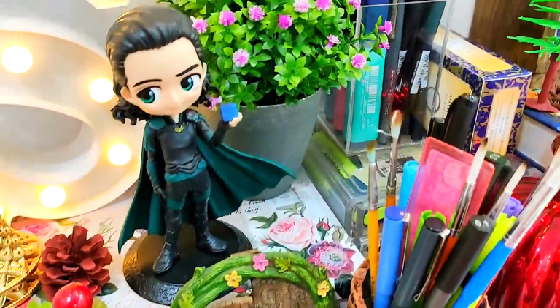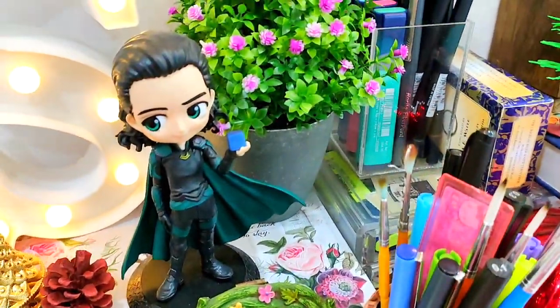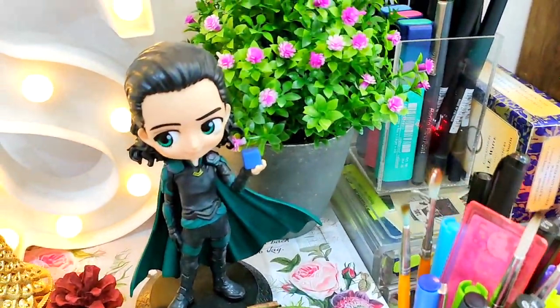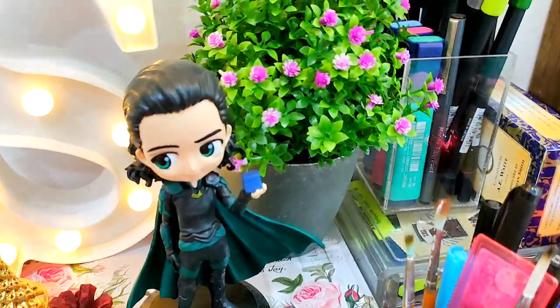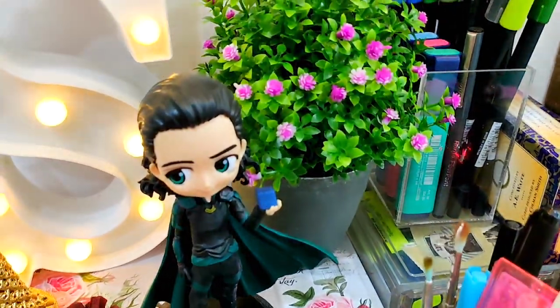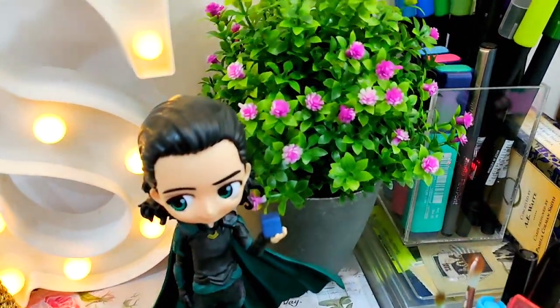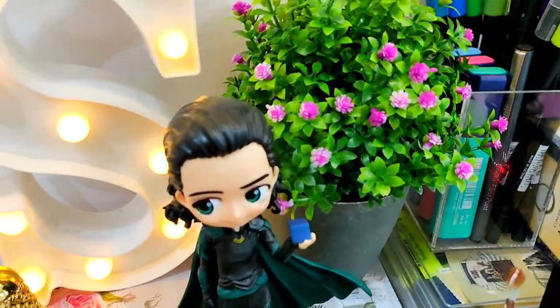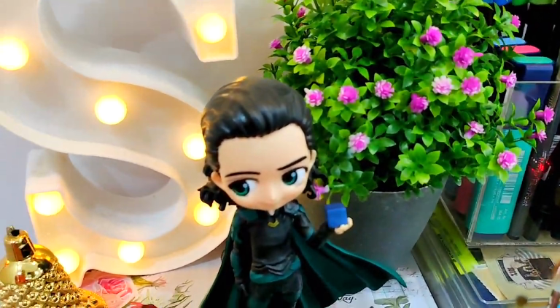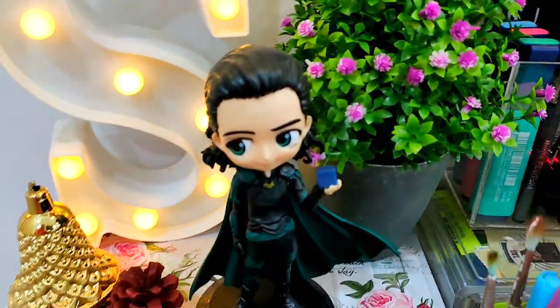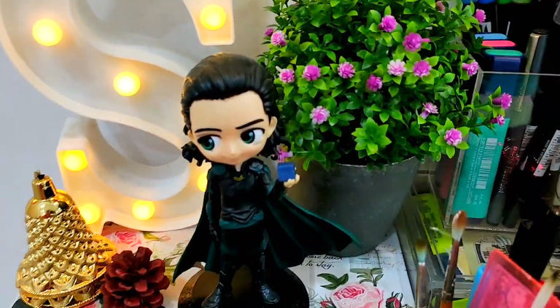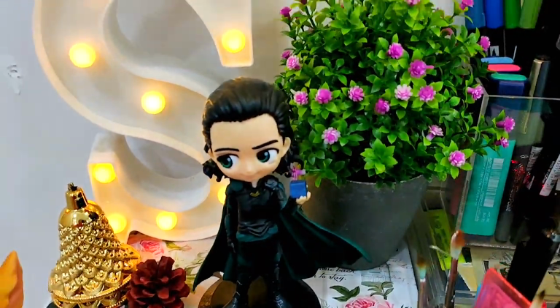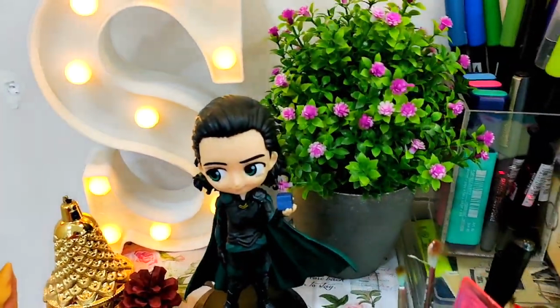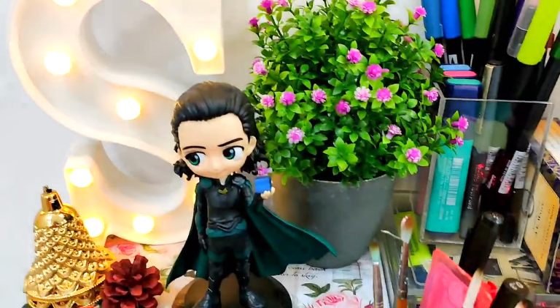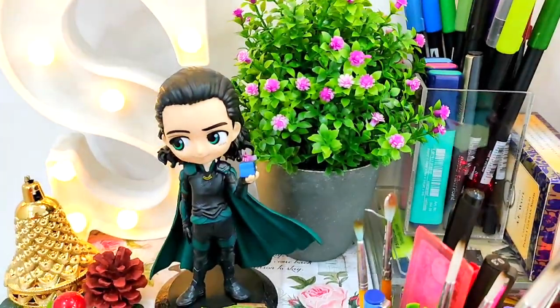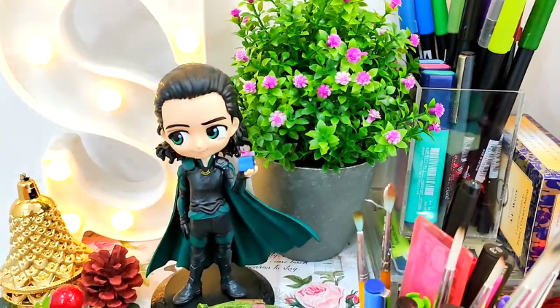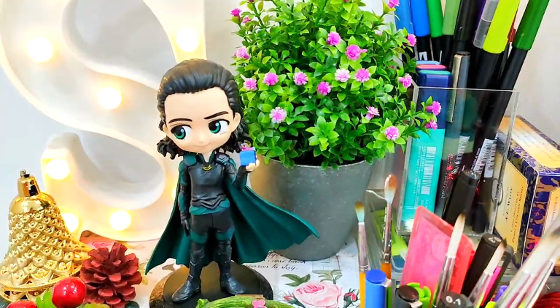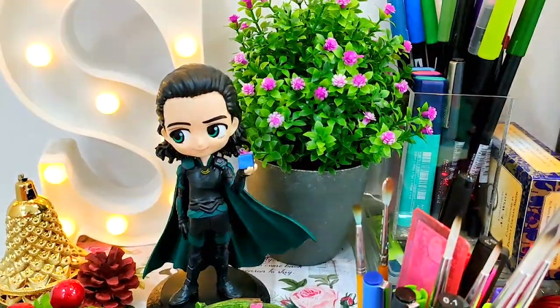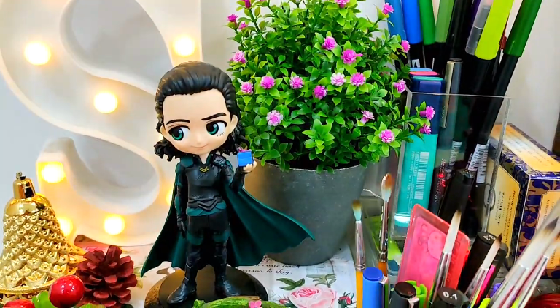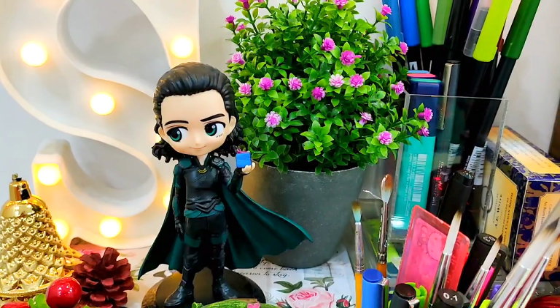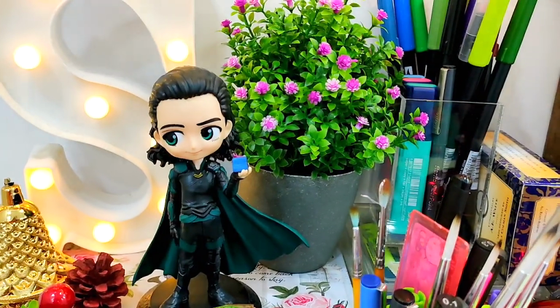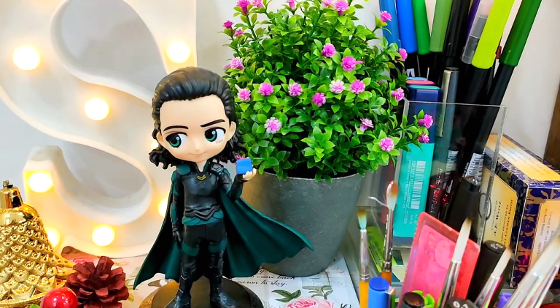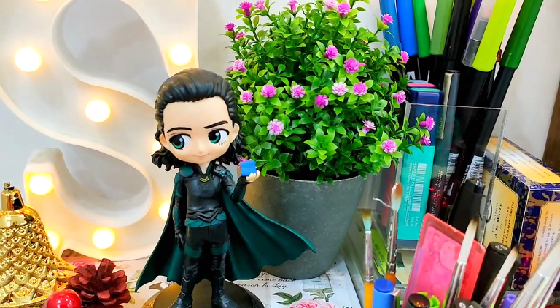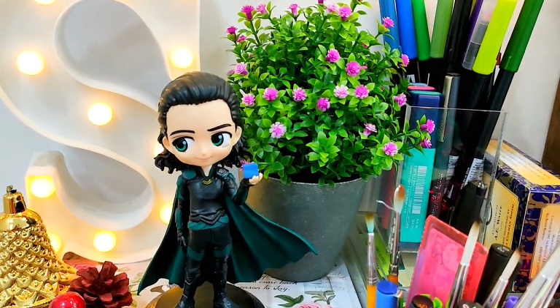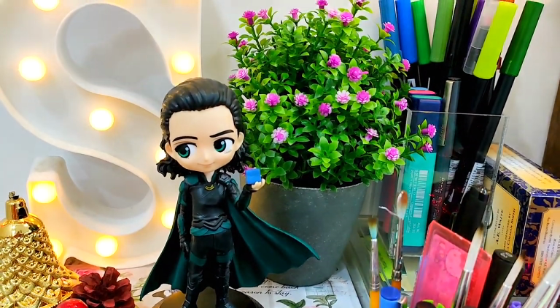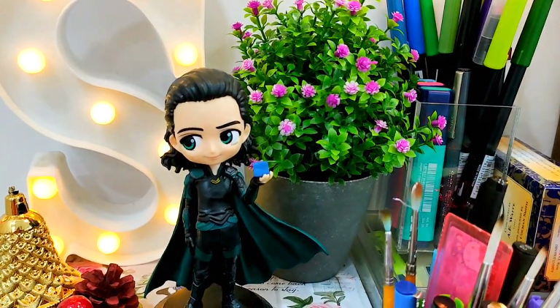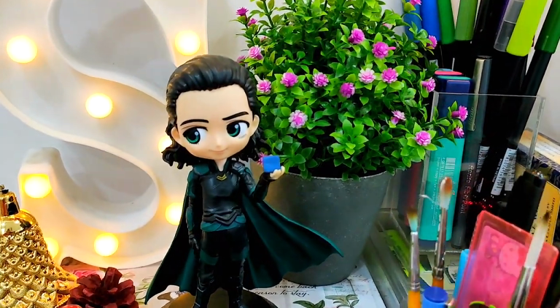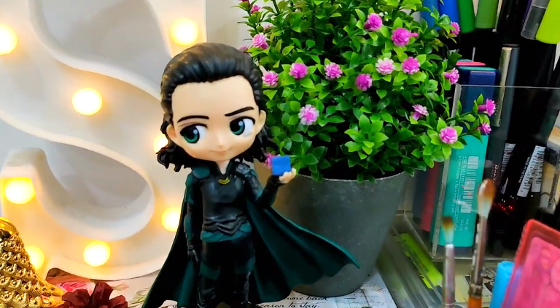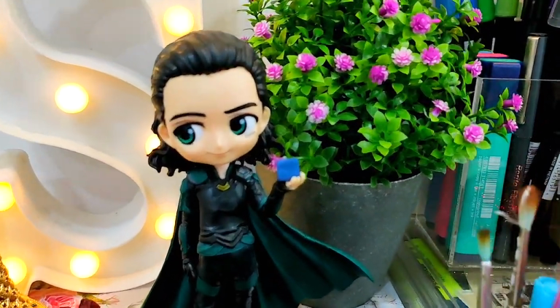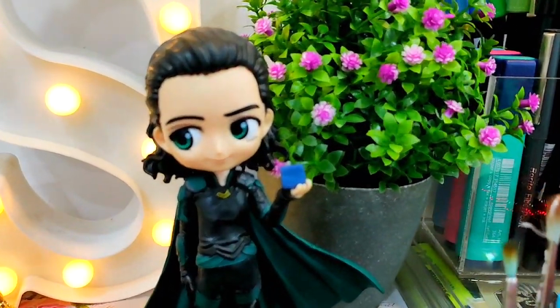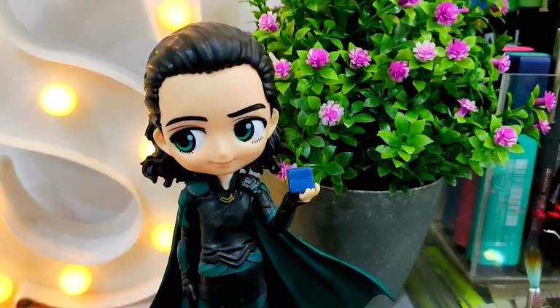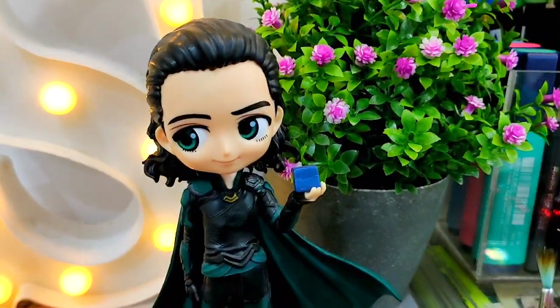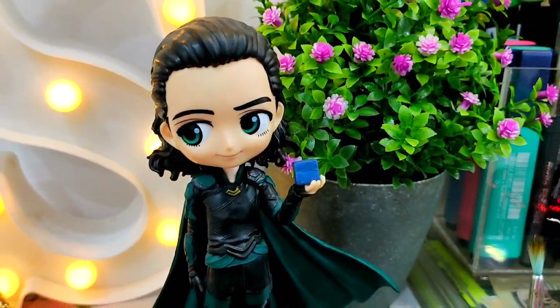Here is a figurine of Loki and here is a story about it. A few months back I went on a trip to Mussoorie, and one evening when I was strolling on the mall road, I came across a shop which had this figurine and I instantly bought it.